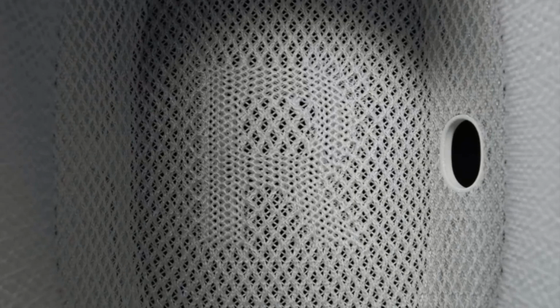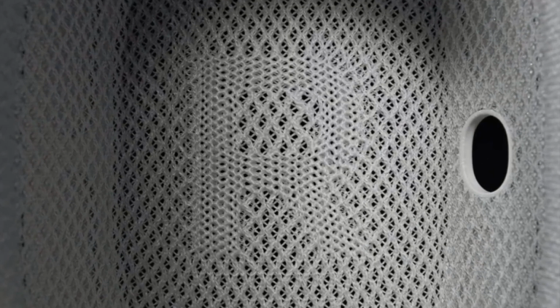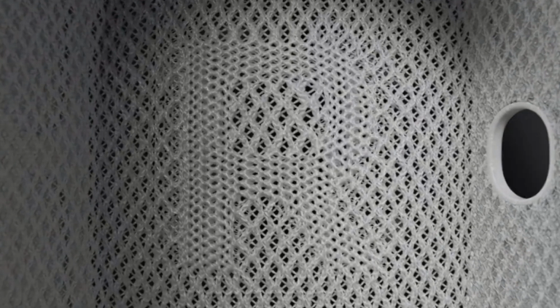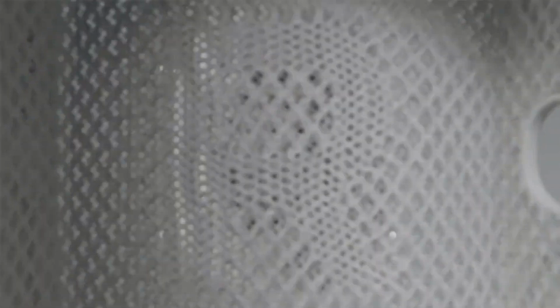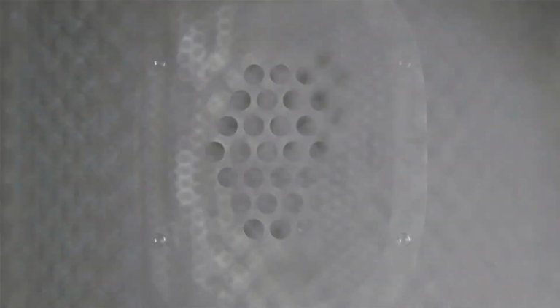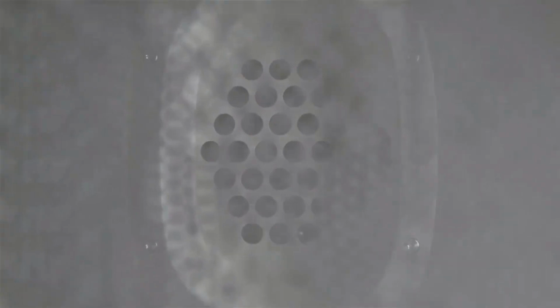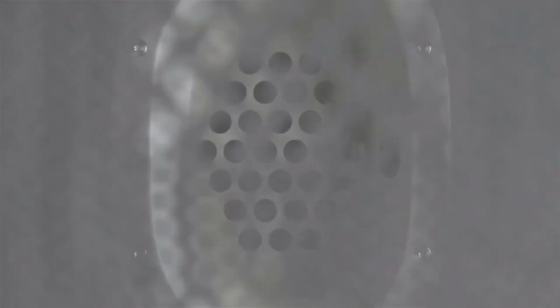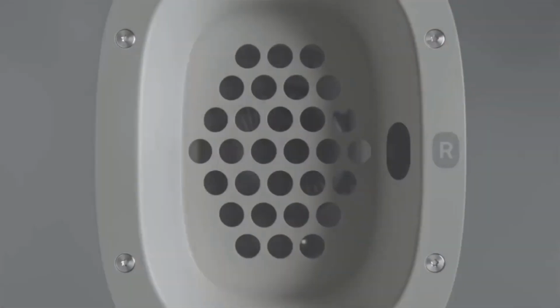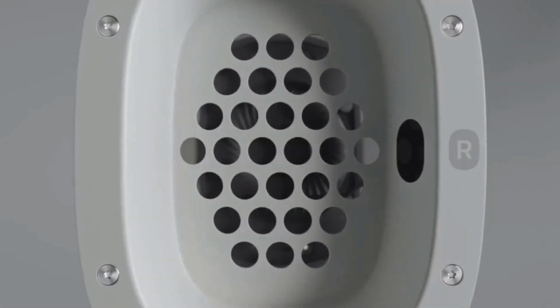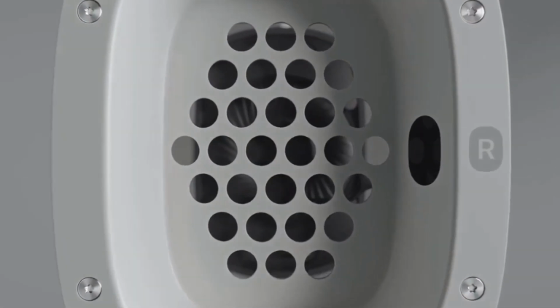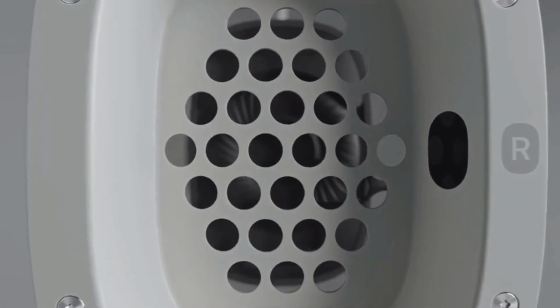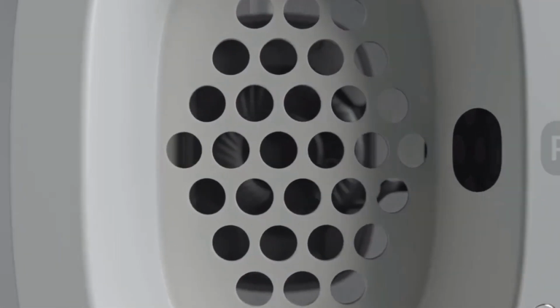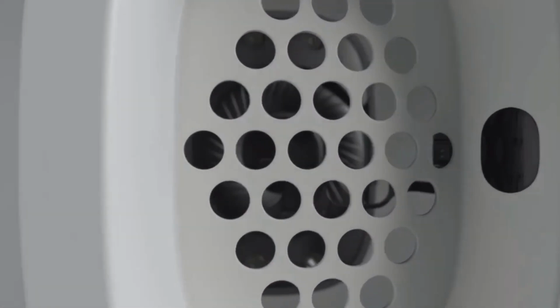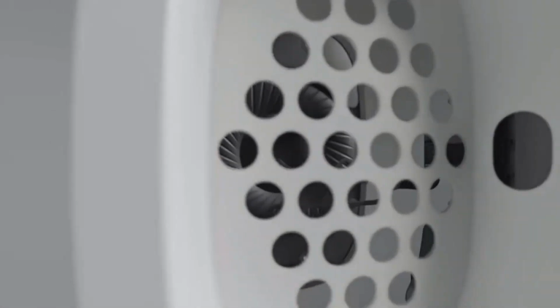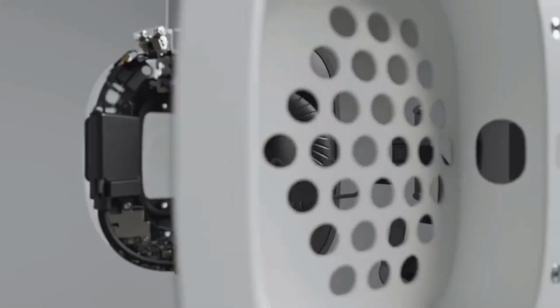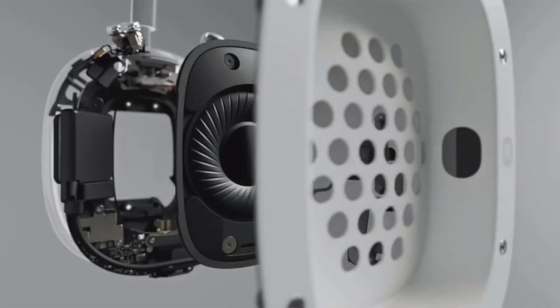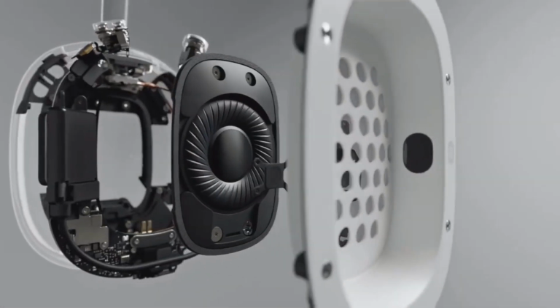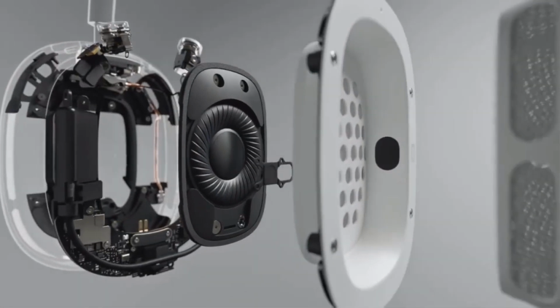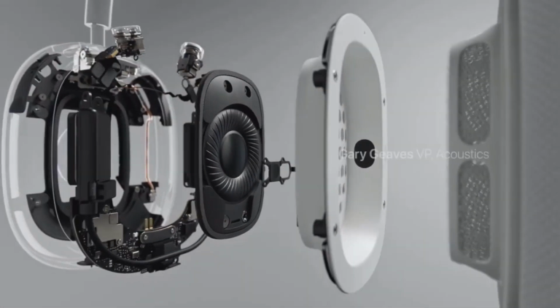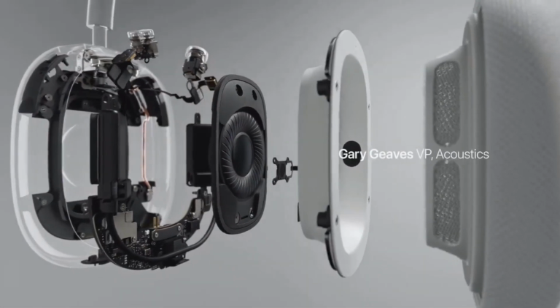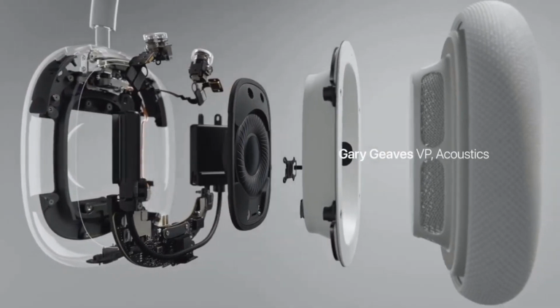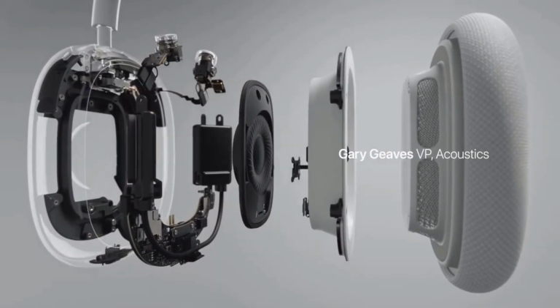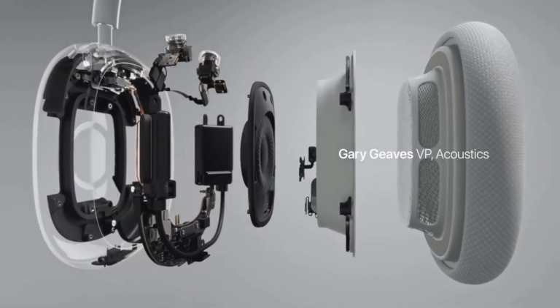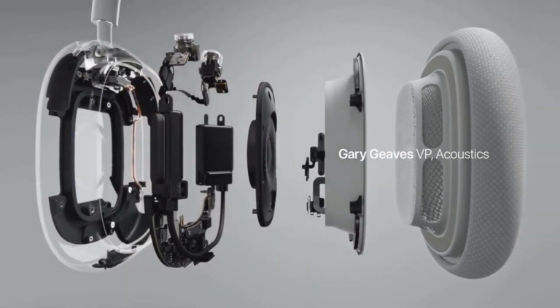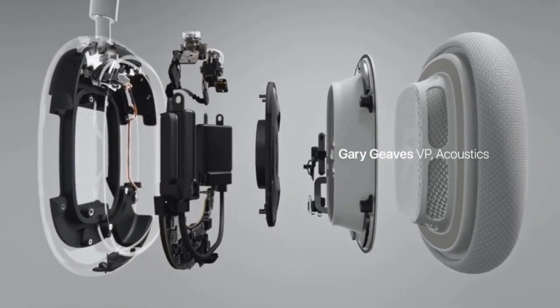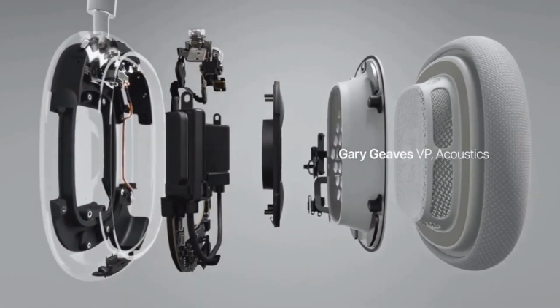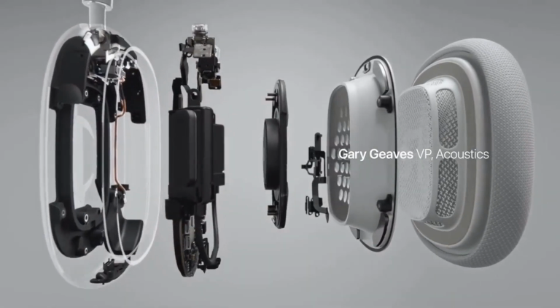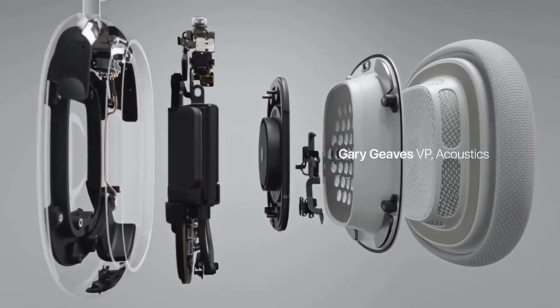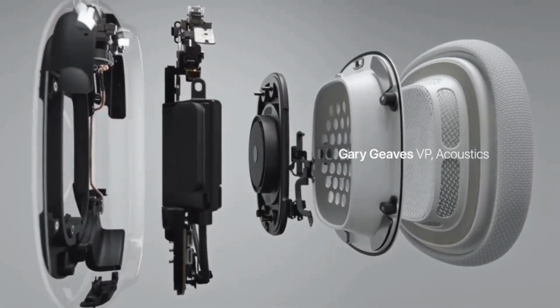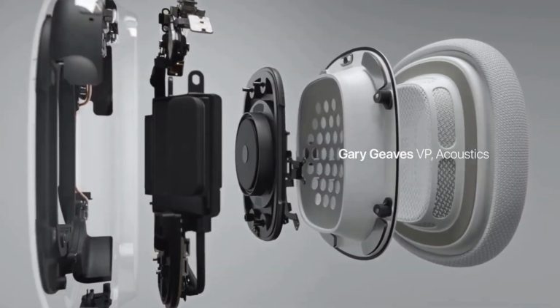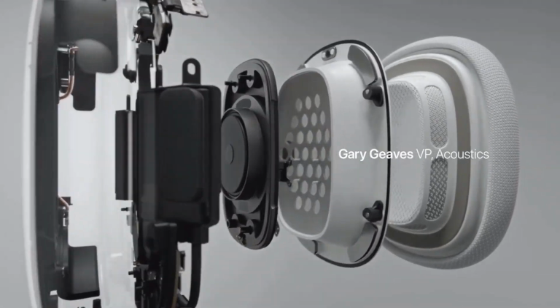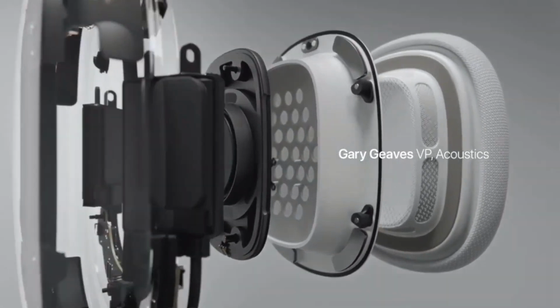You can simply turn the dial on the top of the right earcup to adjust the volume, or press once to play or pause your music, press once to answer and end phone calls, press twice to skip to the next track, and press three times to skip backwards.